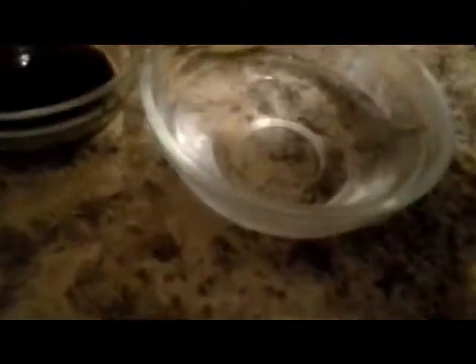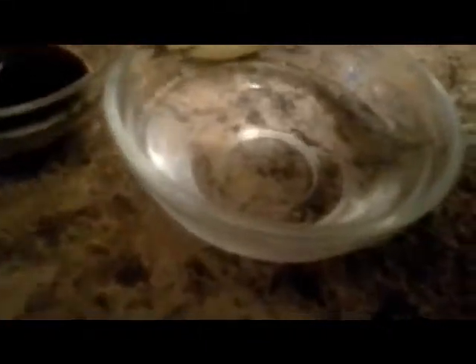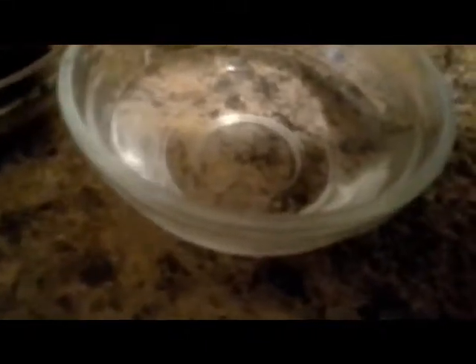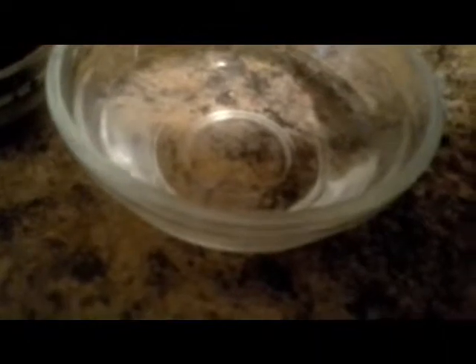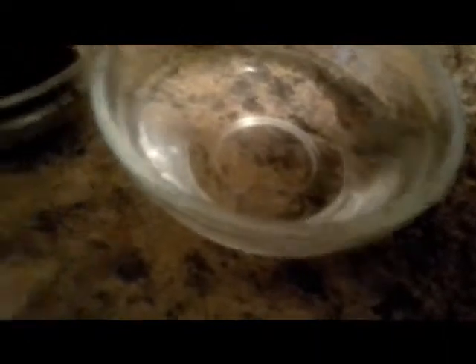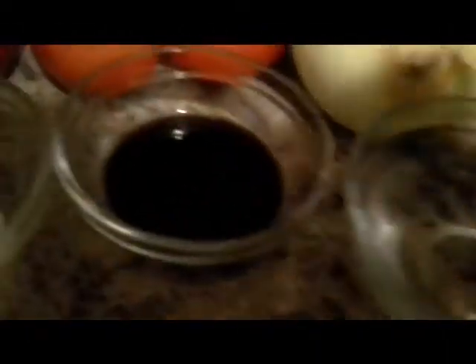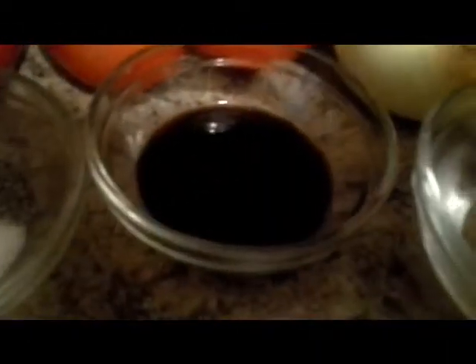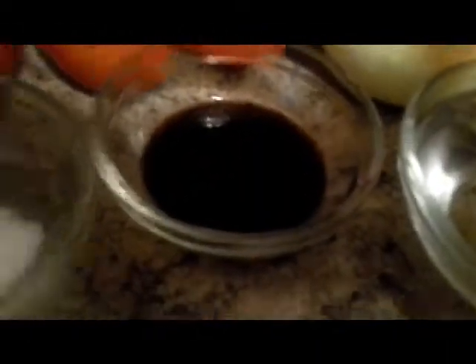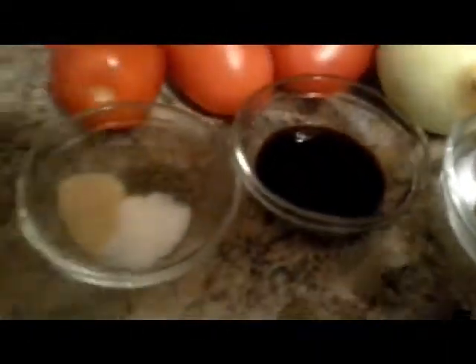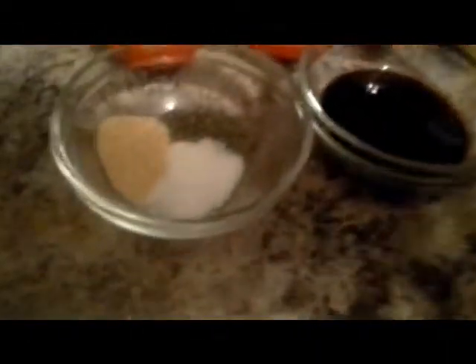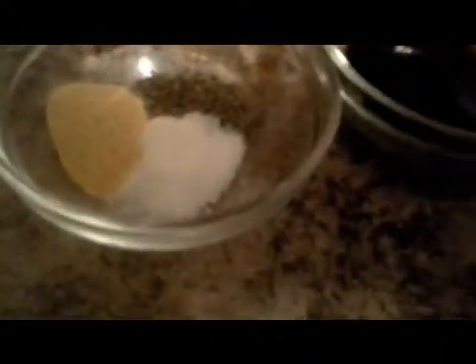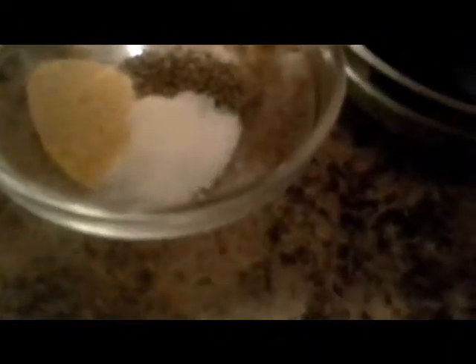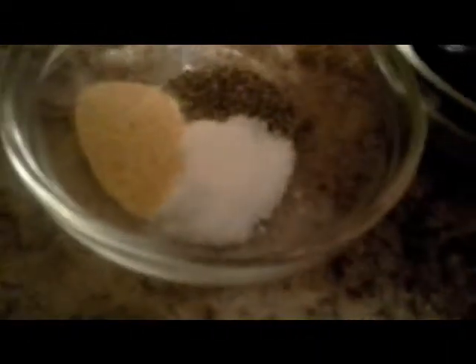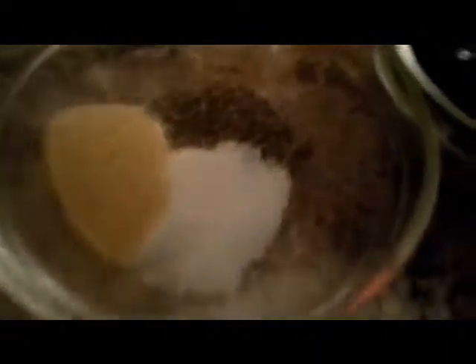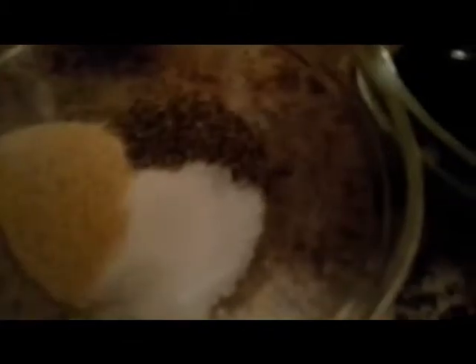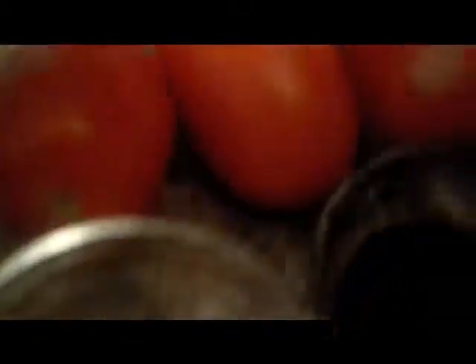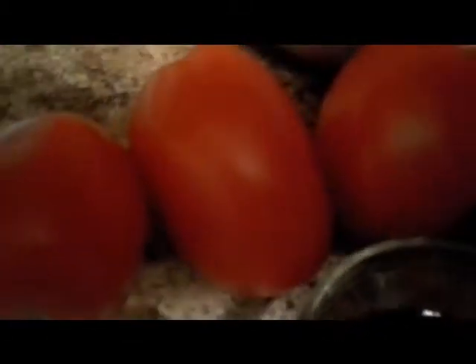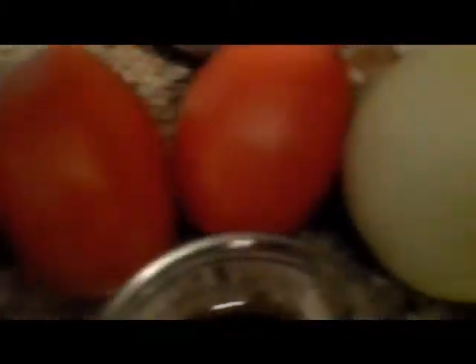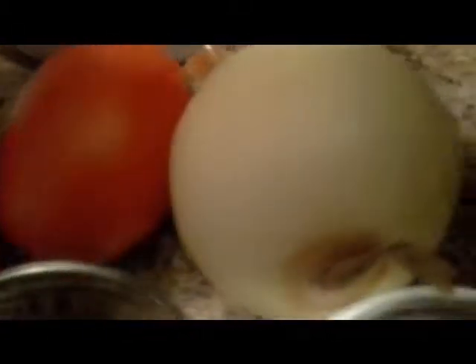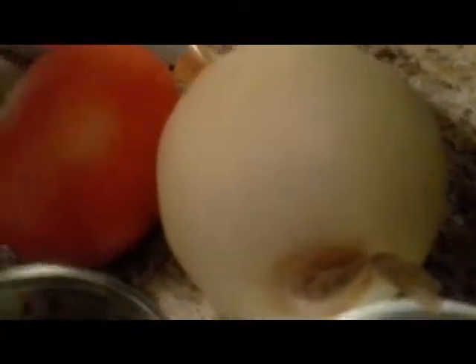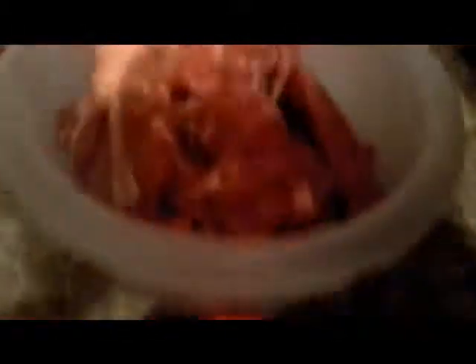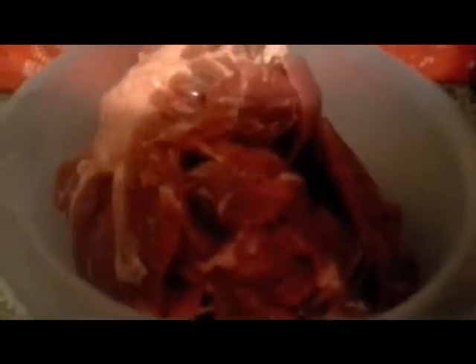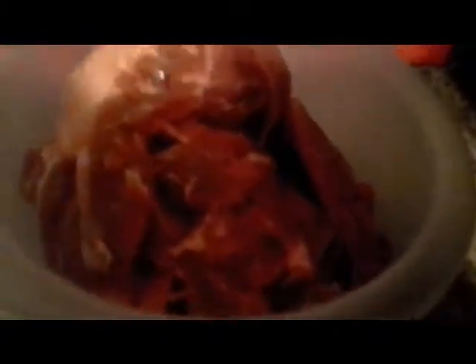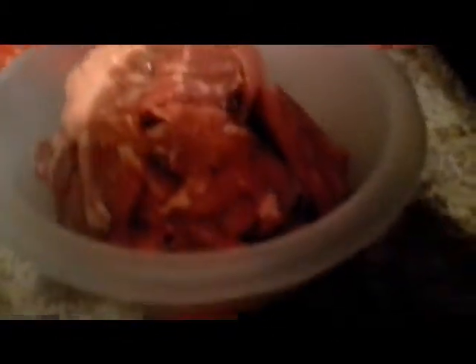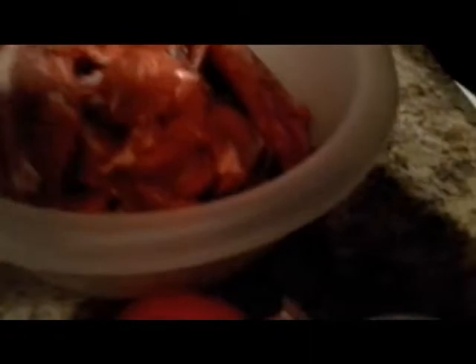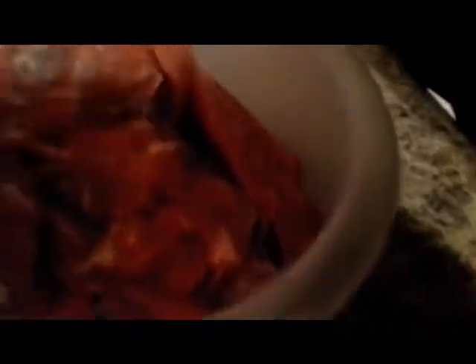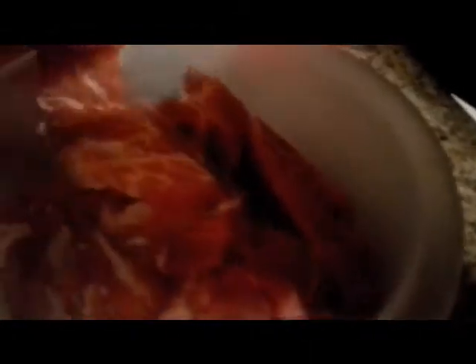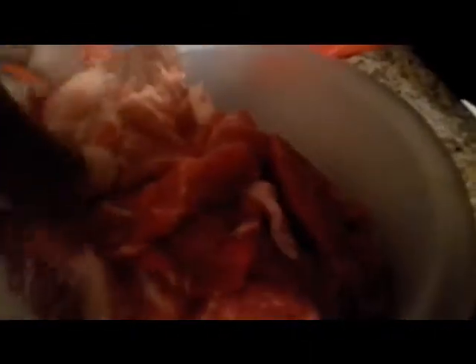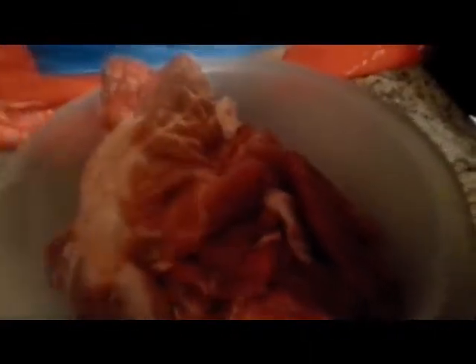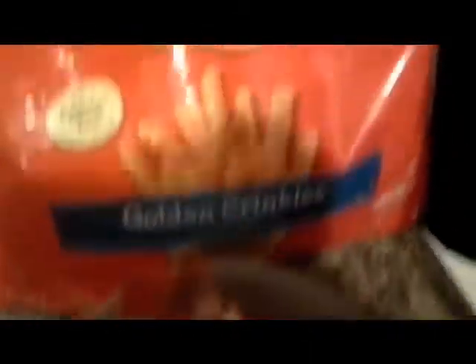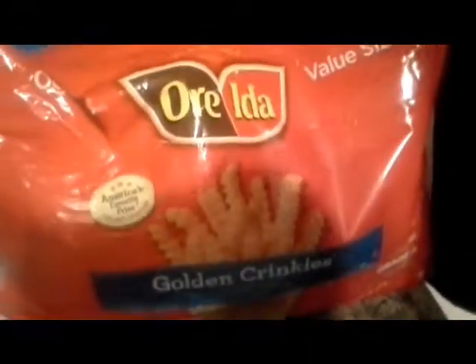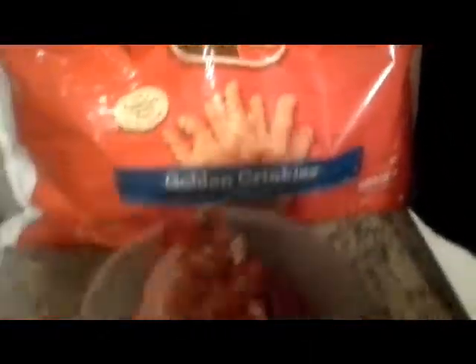You will need some white vinegar, soy sauce, salt, garlic, black pepper, tomatoes, onion, sliced beef — and what I've already done, I just sliced it myself — and some french fries.